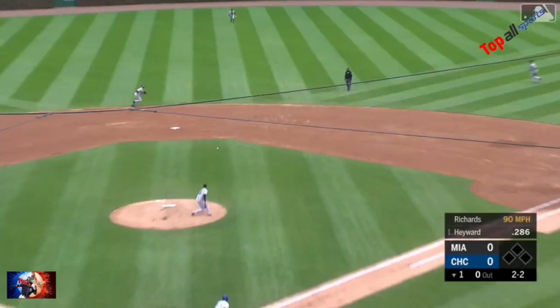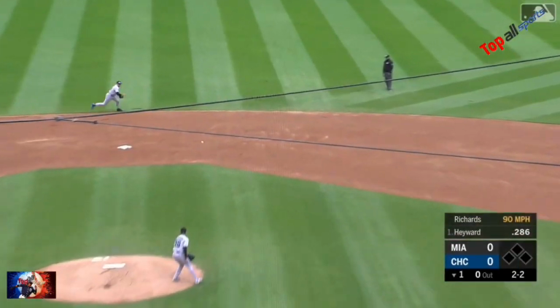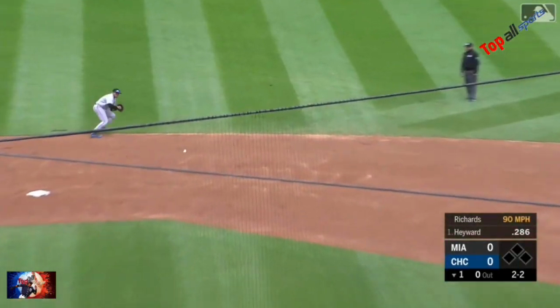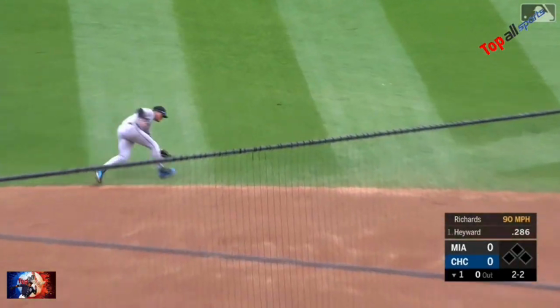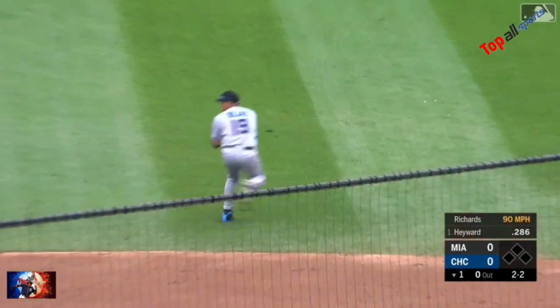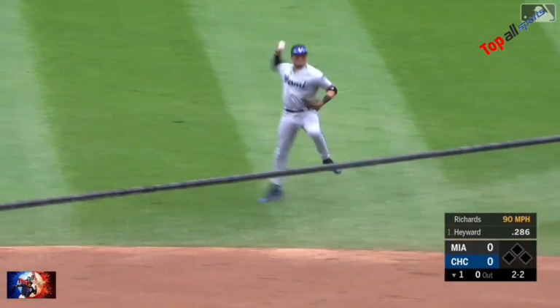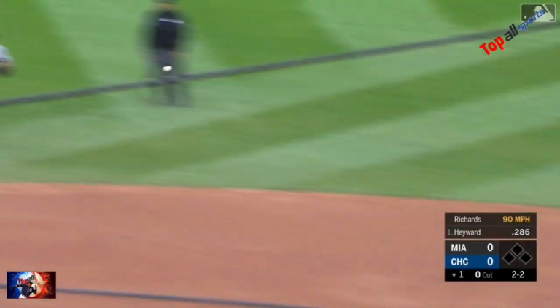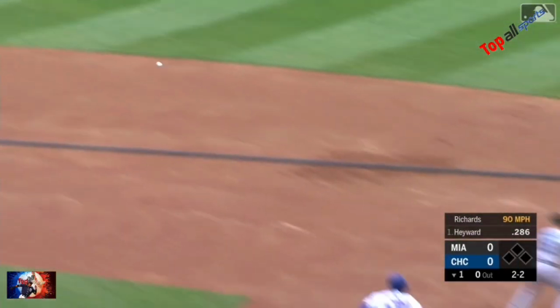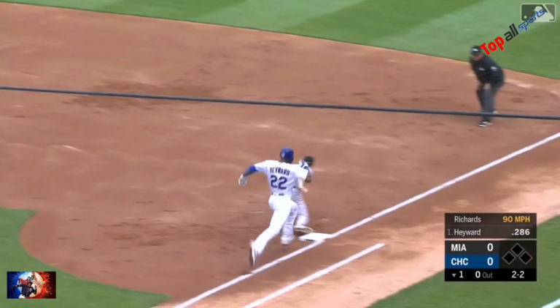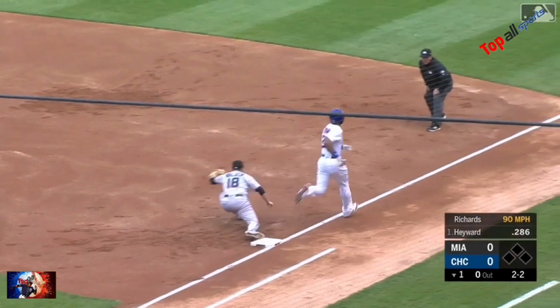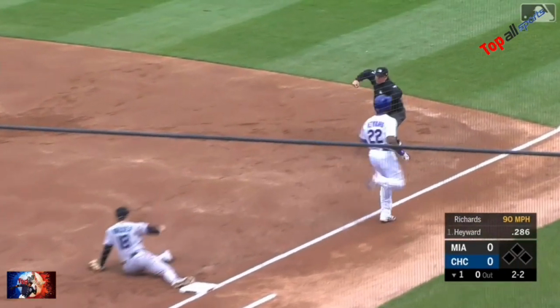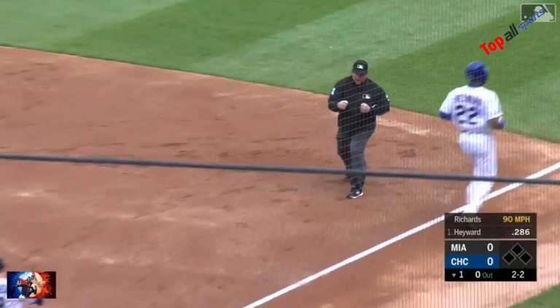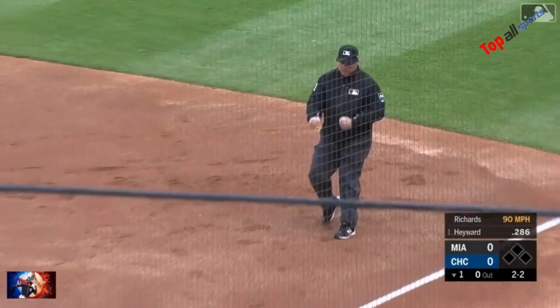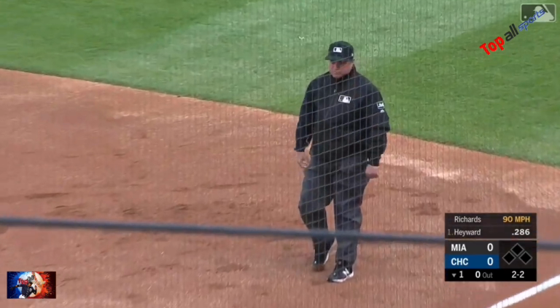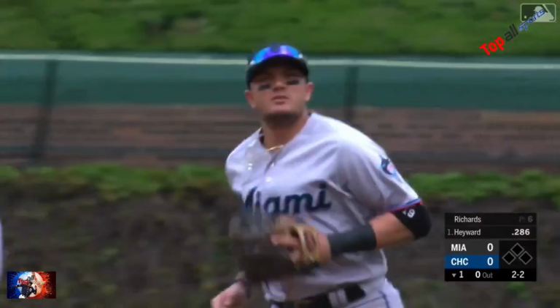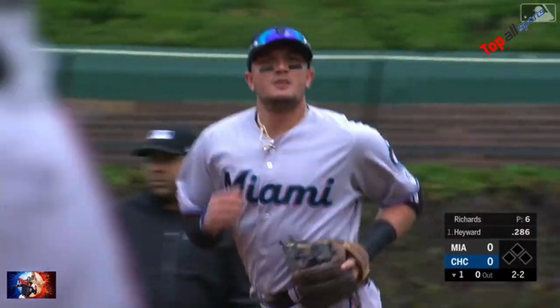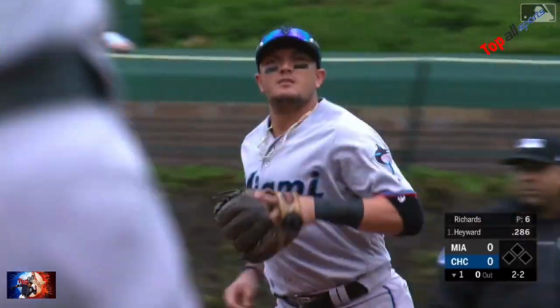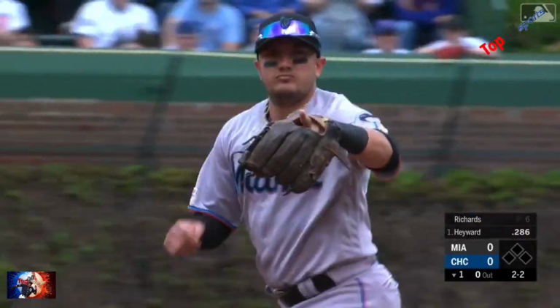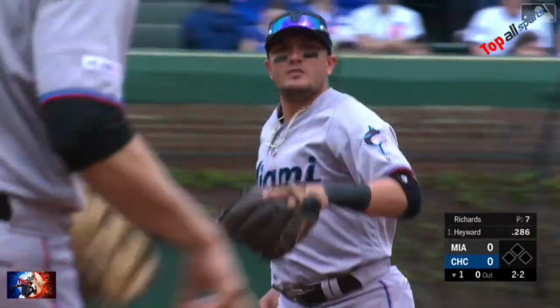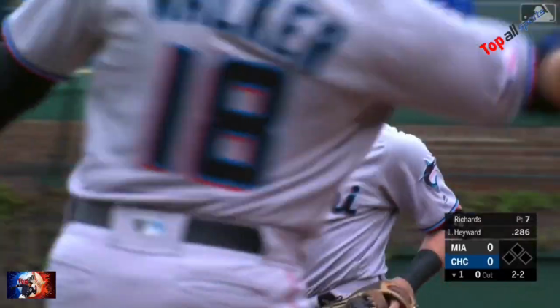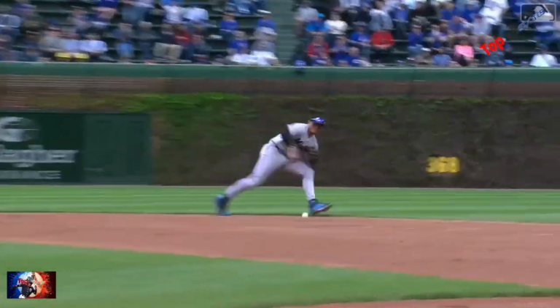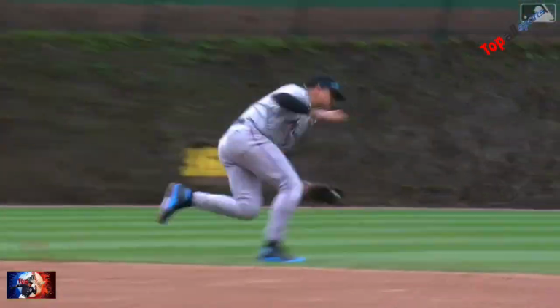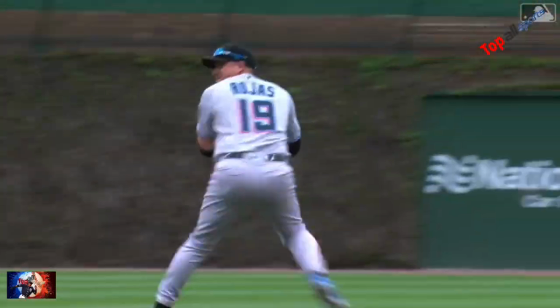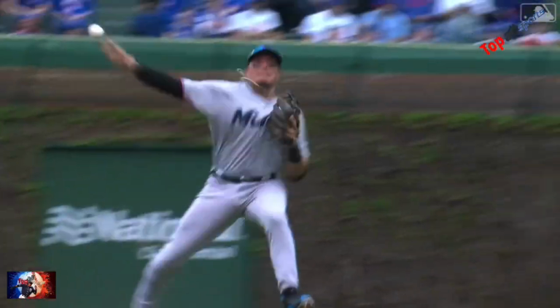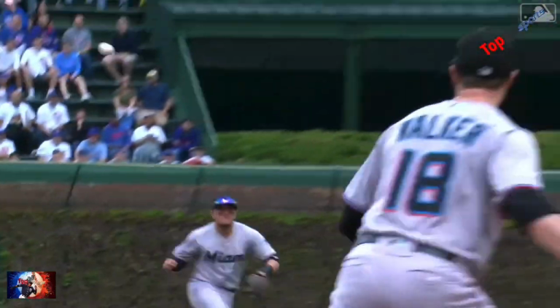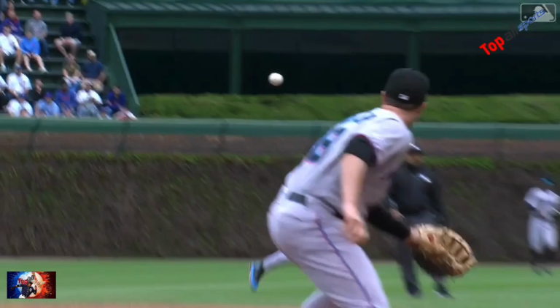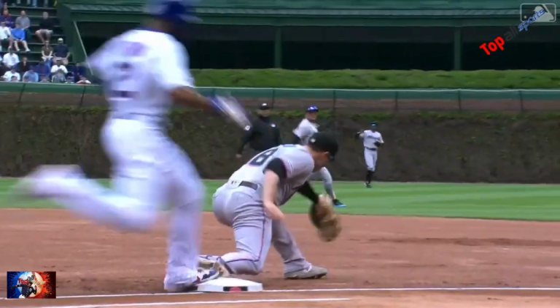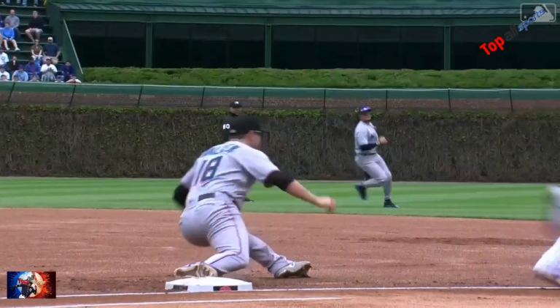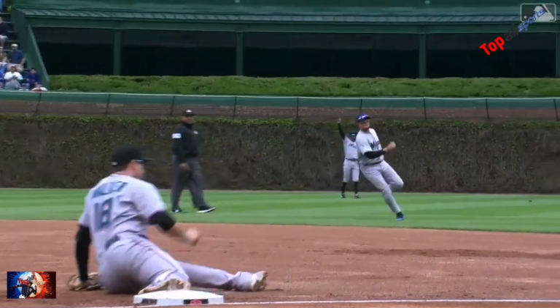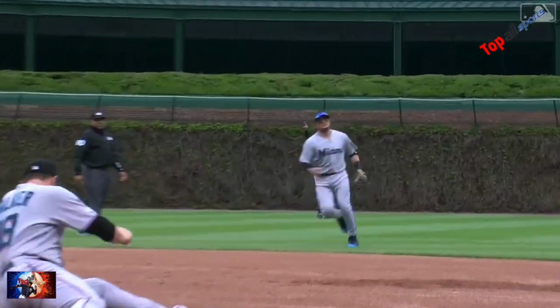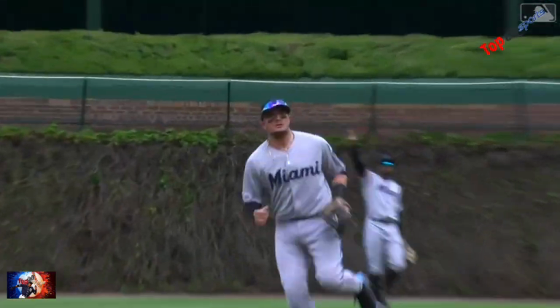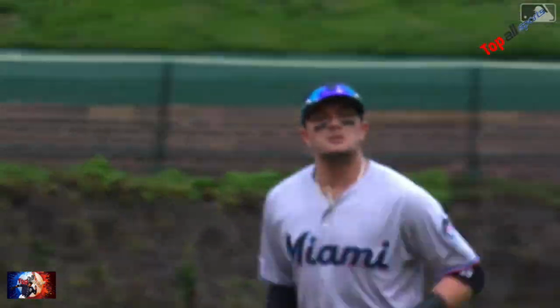Up the middle, ranging over — Rojas spins, throws, got him at first base. What a play up the middle by Miggy Rojas. And that's what you like to see if you're Trevor Richards — boy oh boy, get this day started off right, get the ball on the ground.